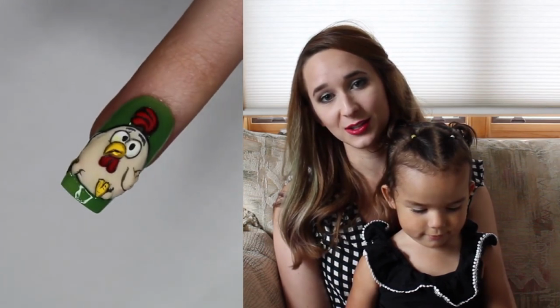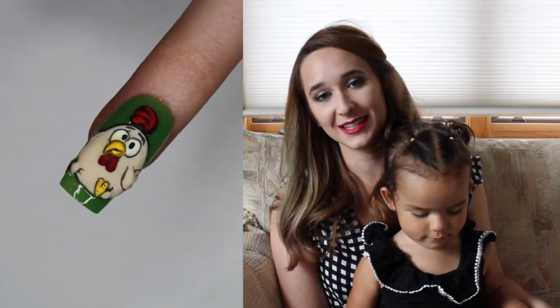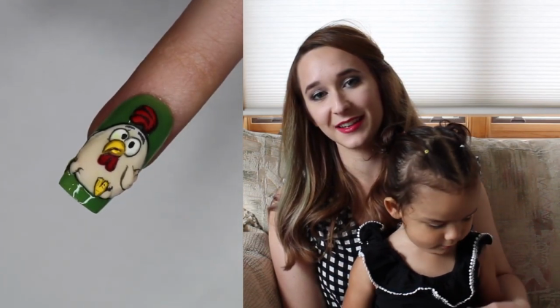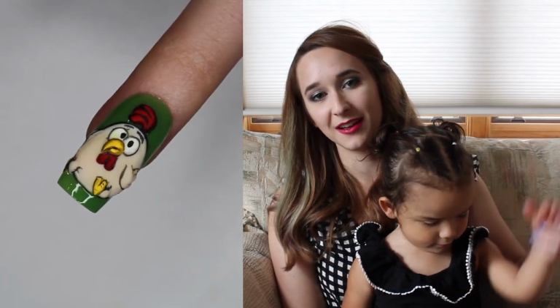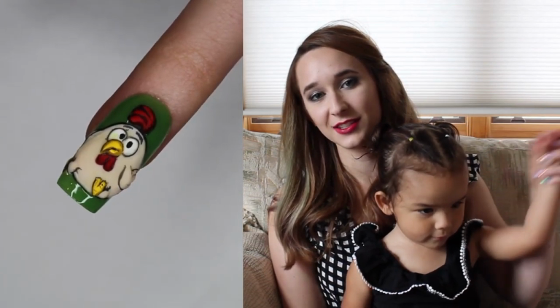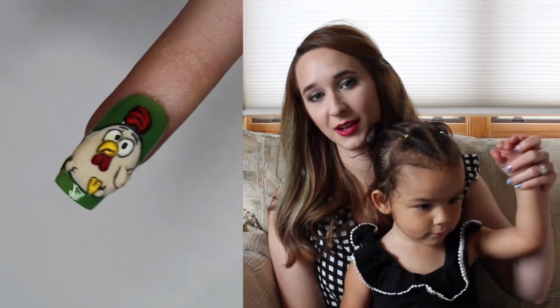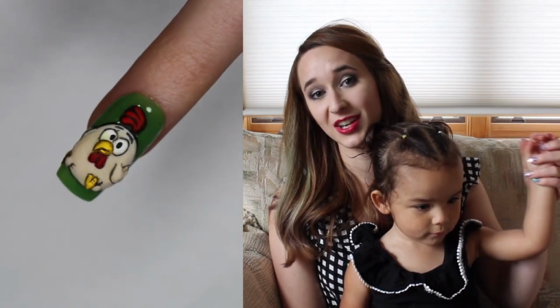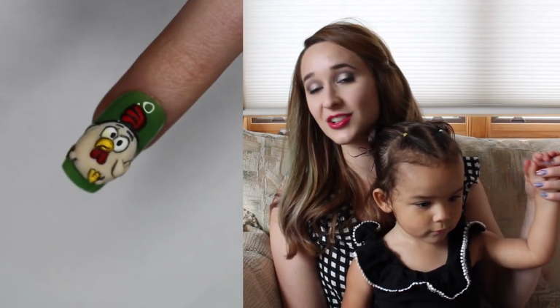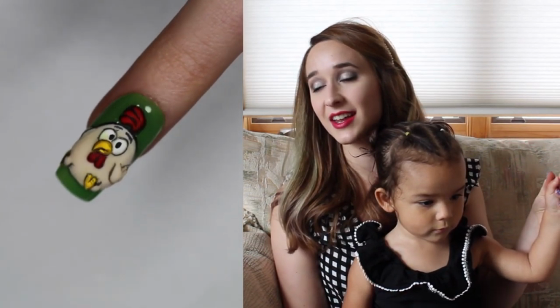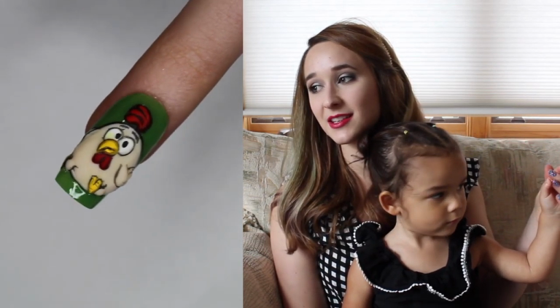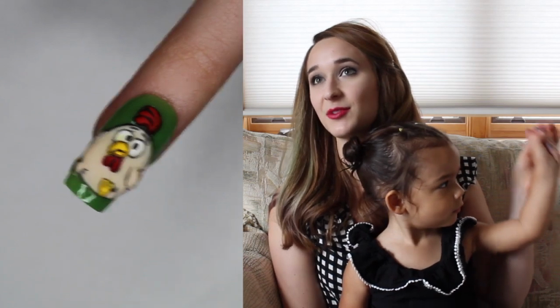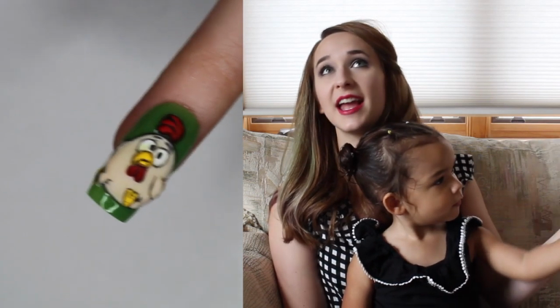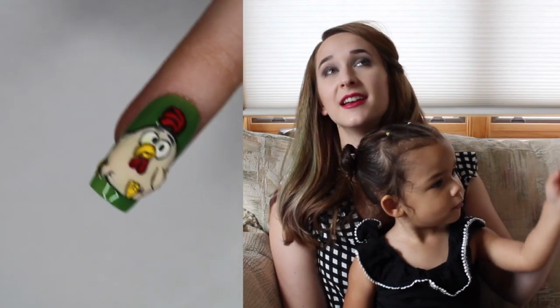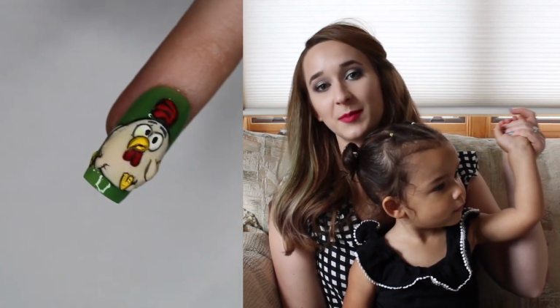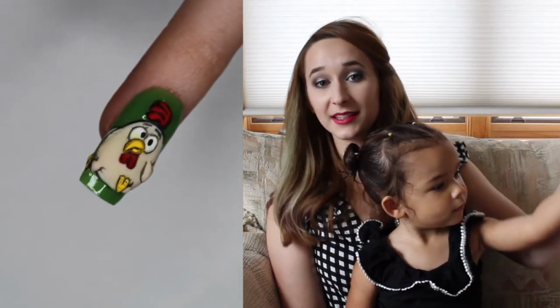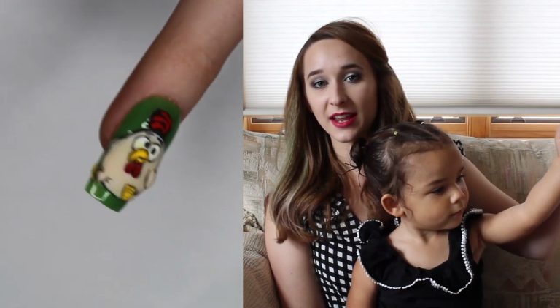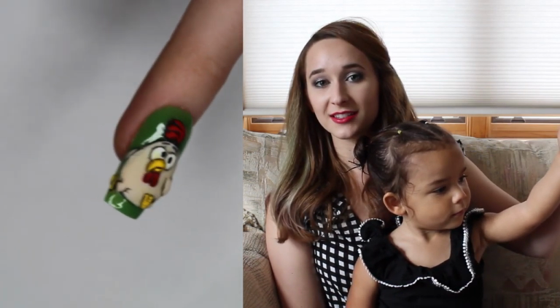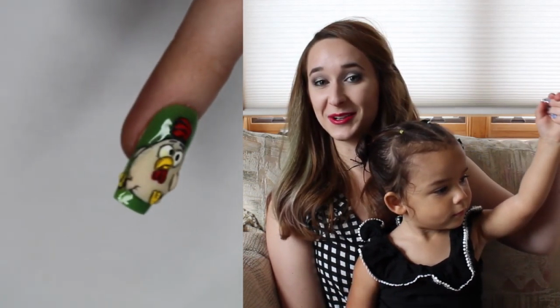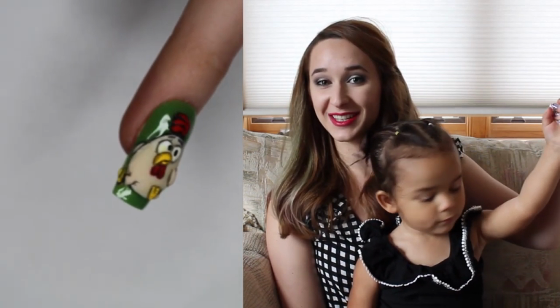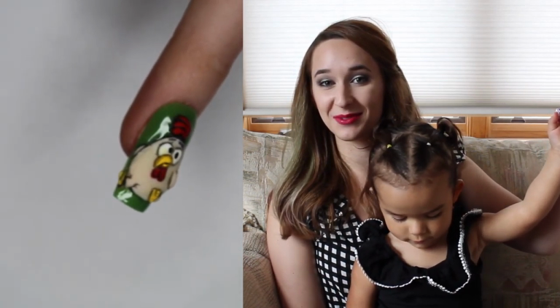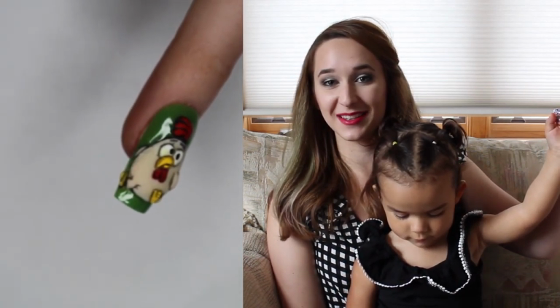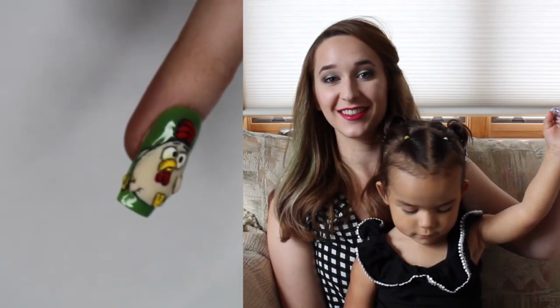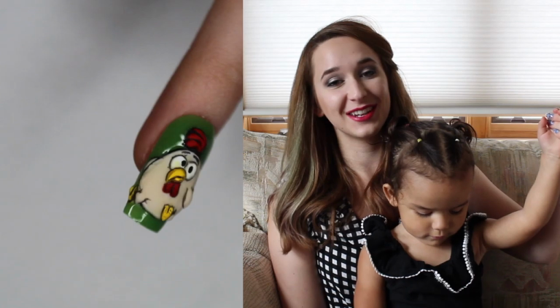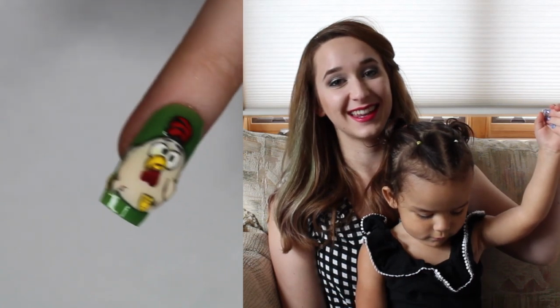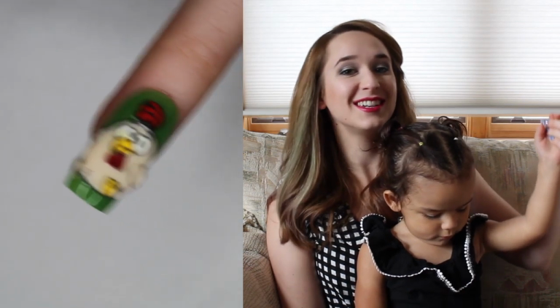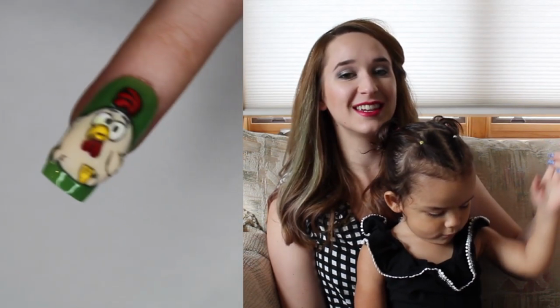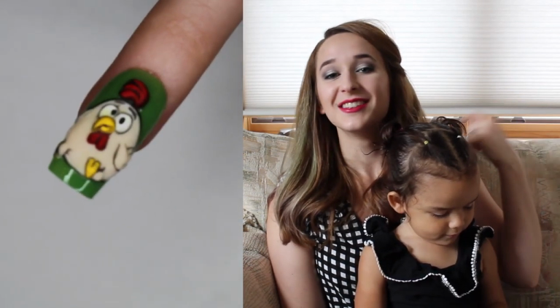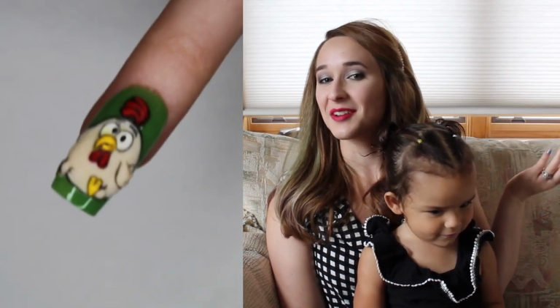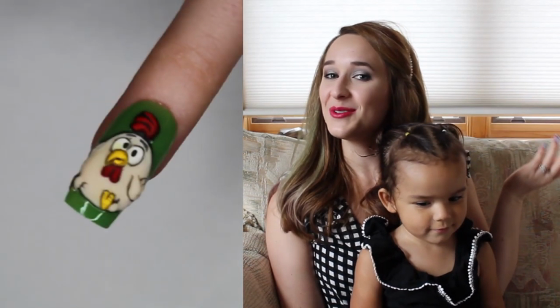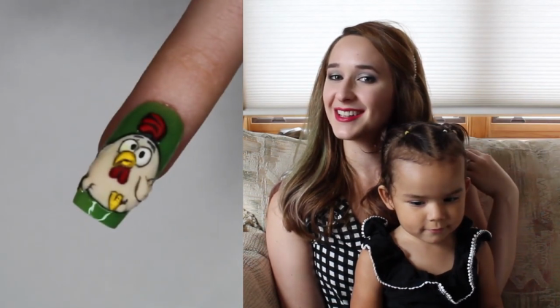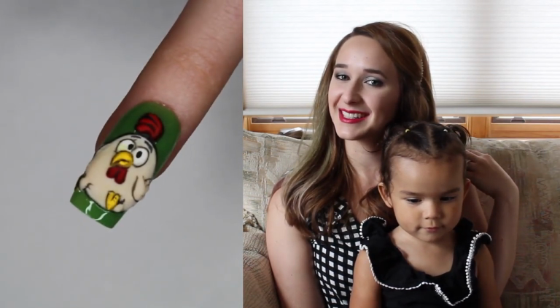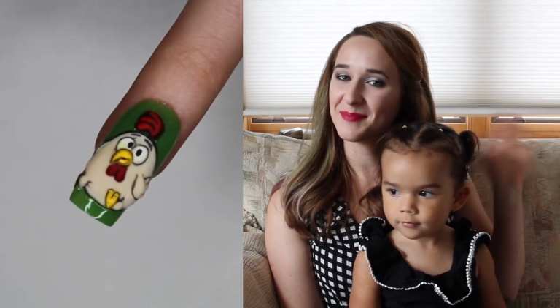If you want to see a little bit of this goon and what she does on the daily basis — except for today, because it's been a meltdown day for us — but normally she's a pretty happy little girl. There are videos at the end of each of these, so check for those. Bye!